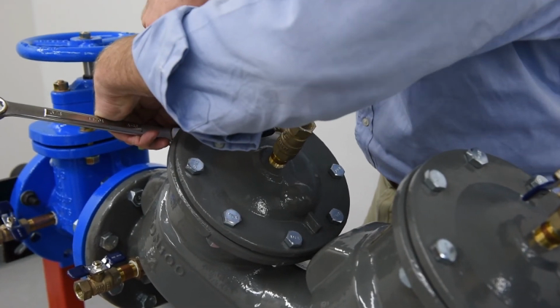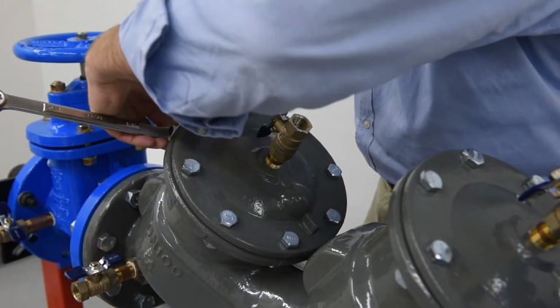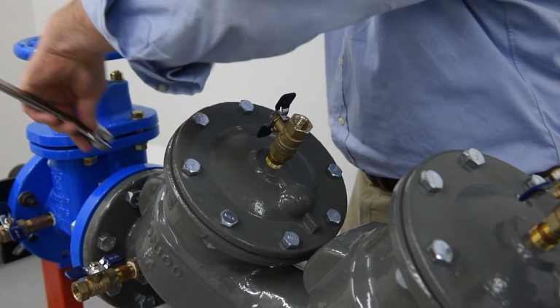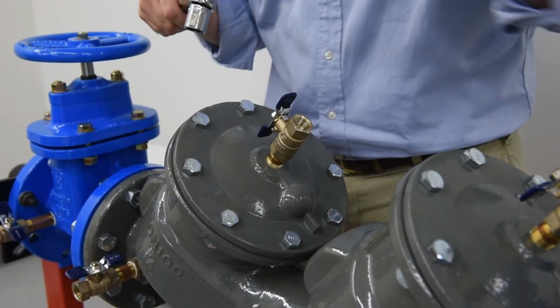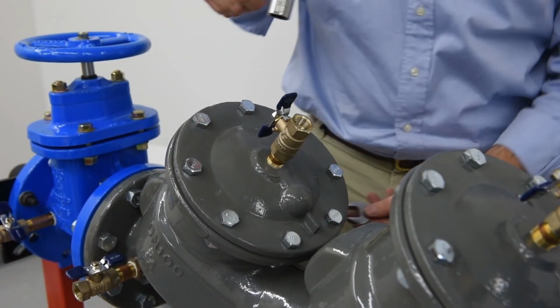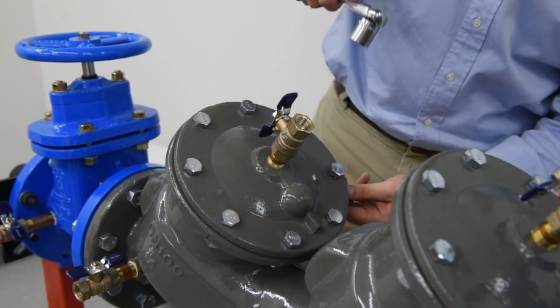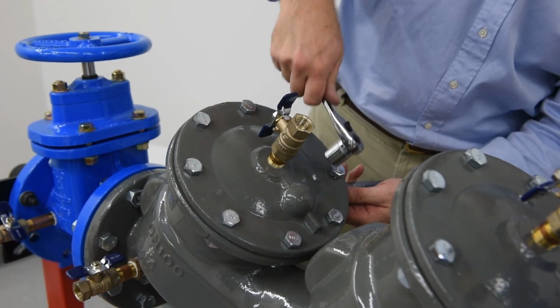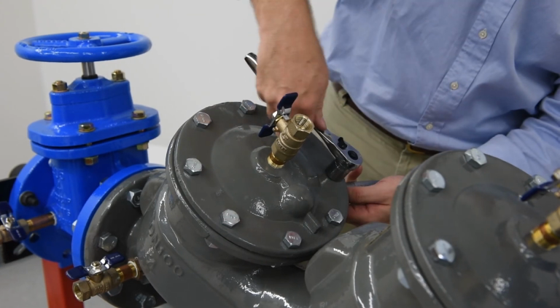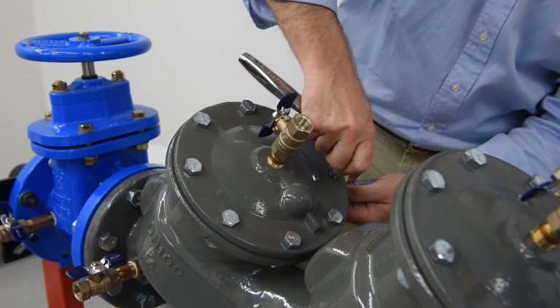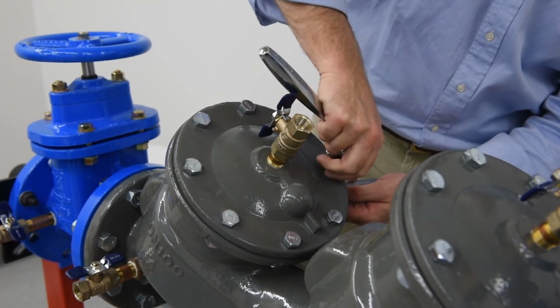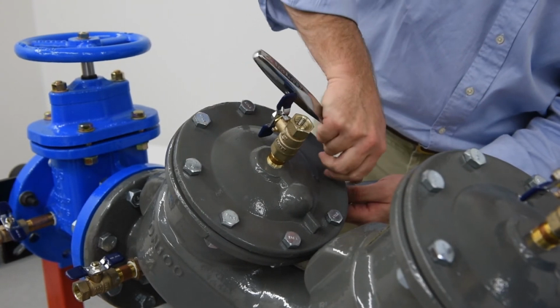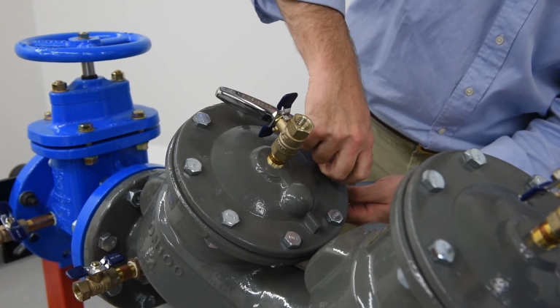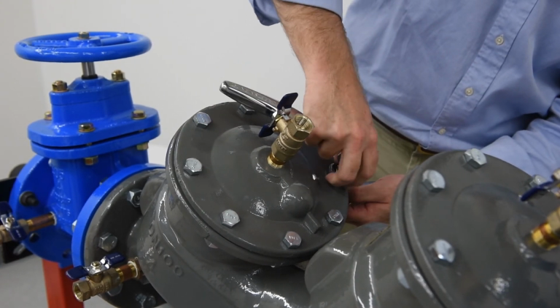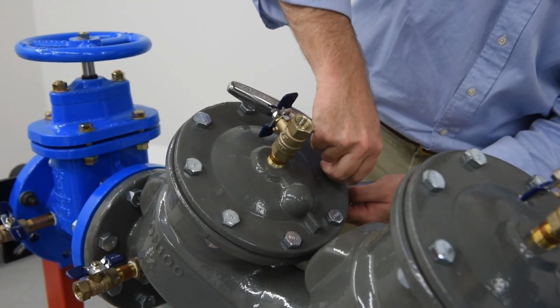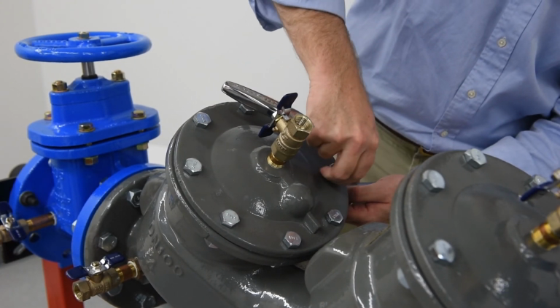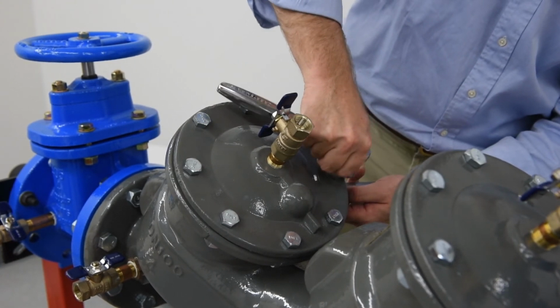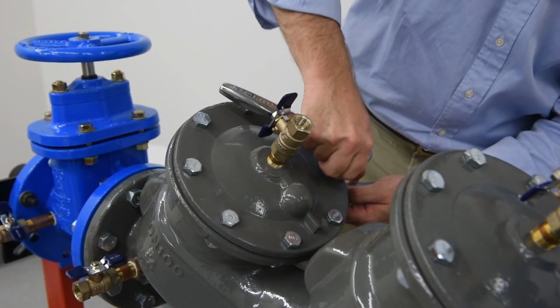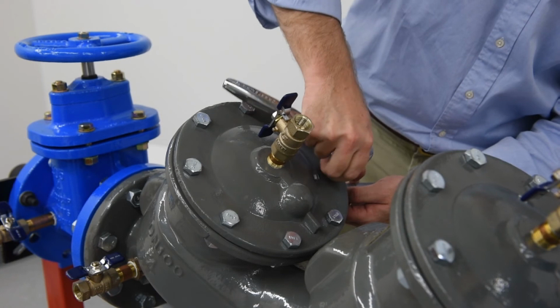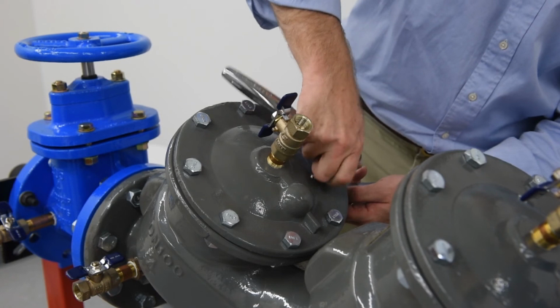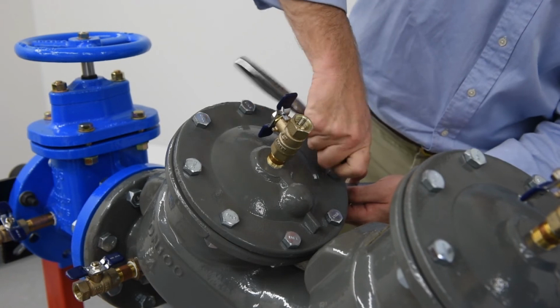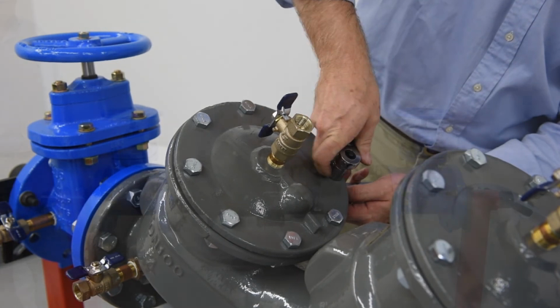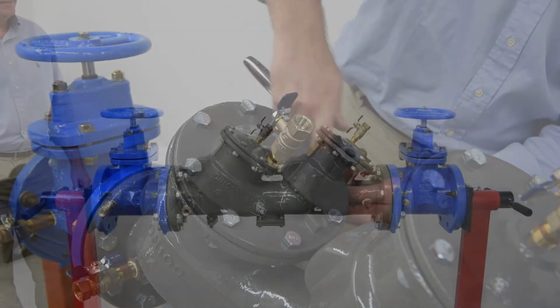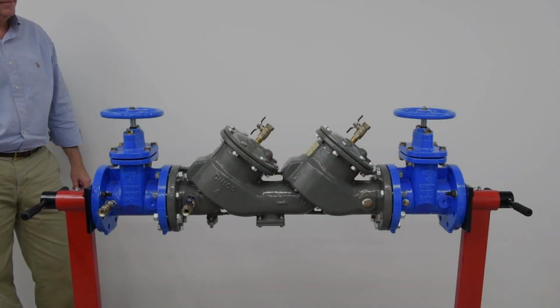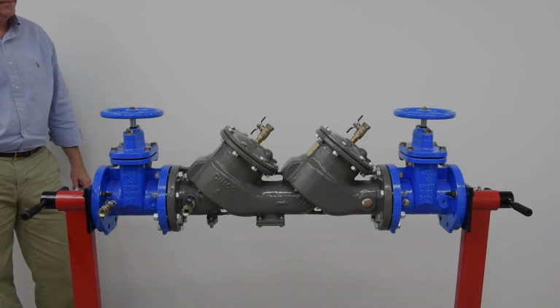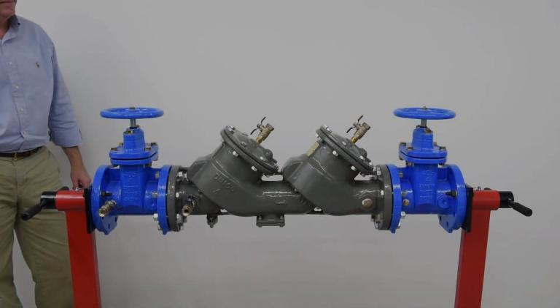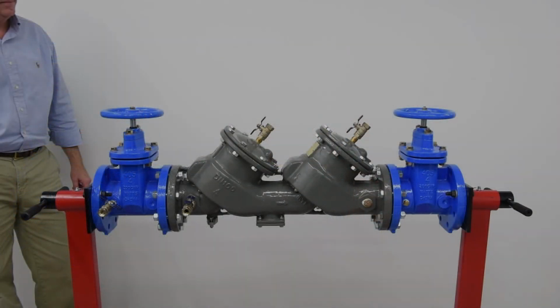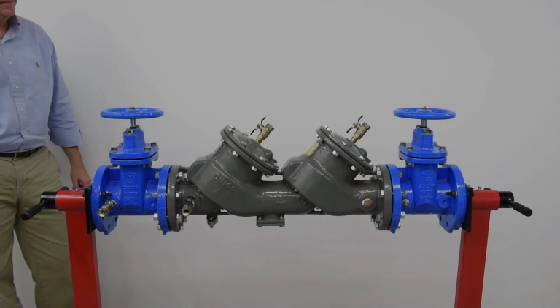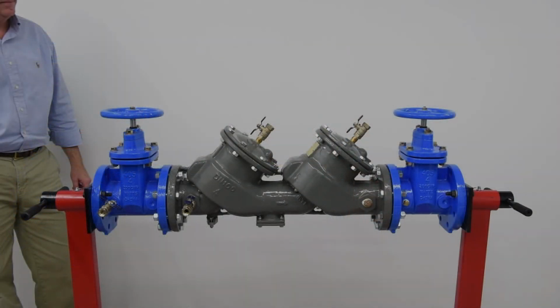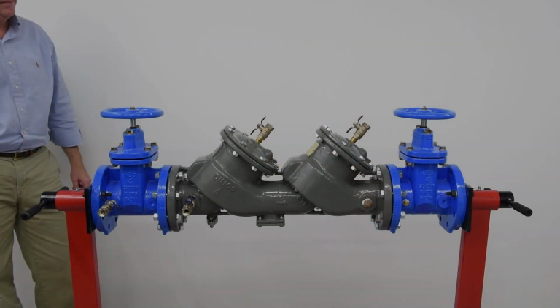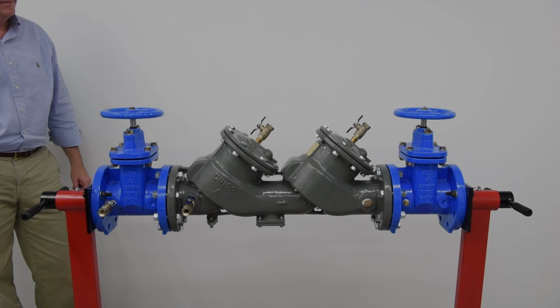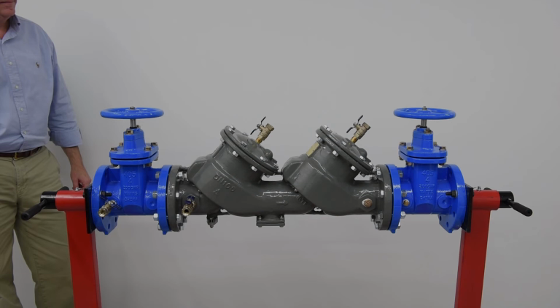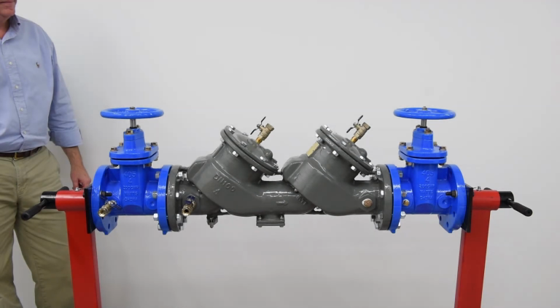Repeat the previous procedure for the second check, replacing damaged components as needed and ensuring the valve body is free of dirt and debris. Once both checks have been inspected and reassembled, it's time to restart the system.